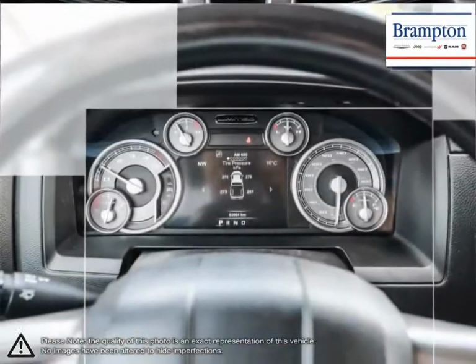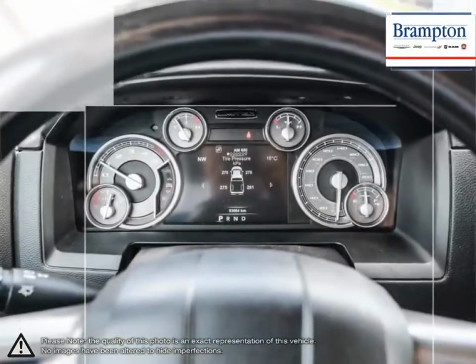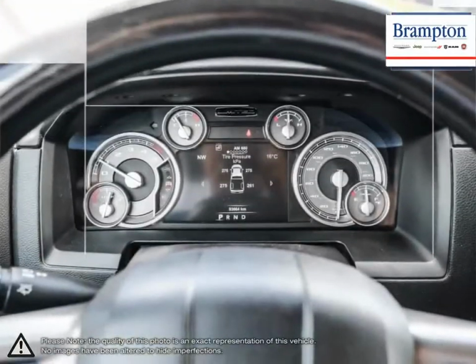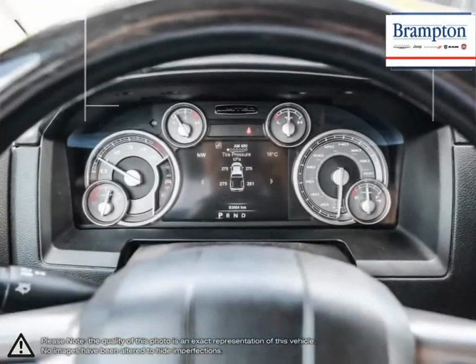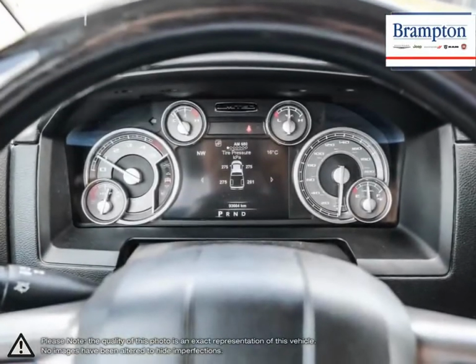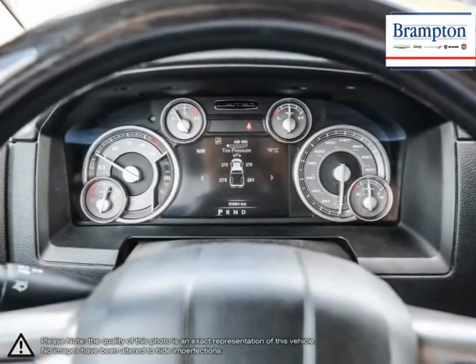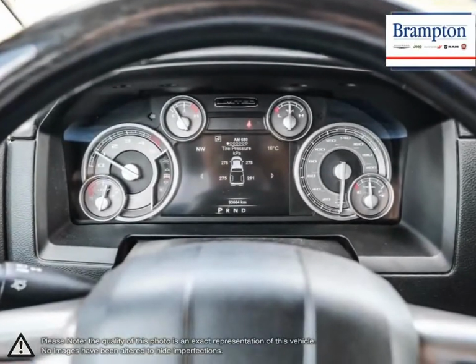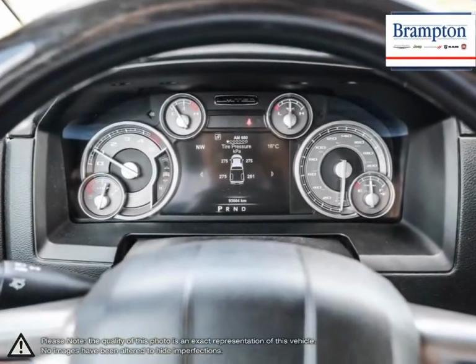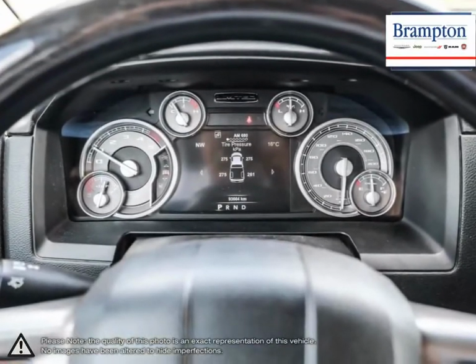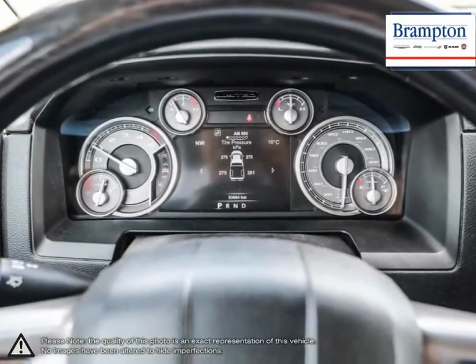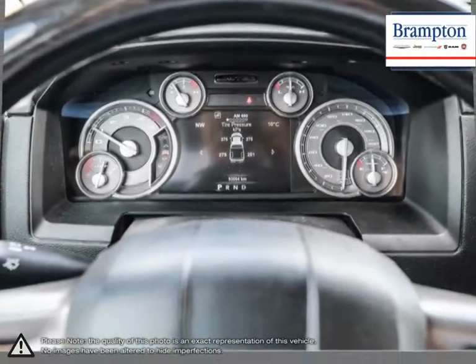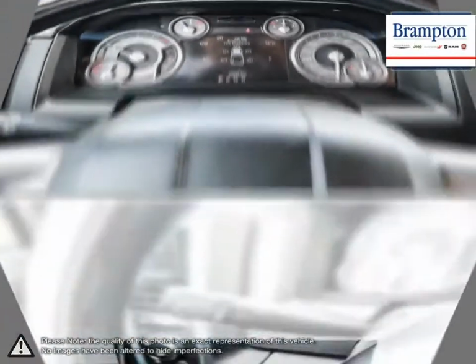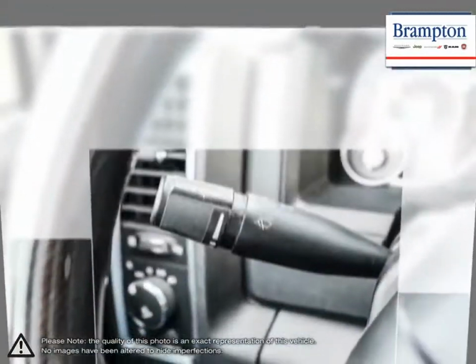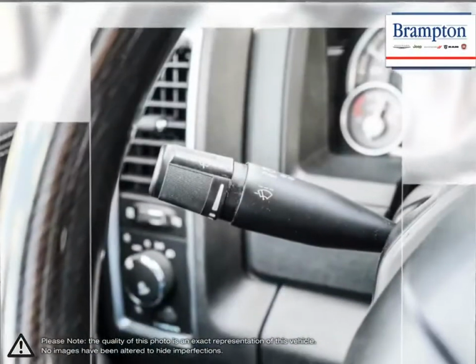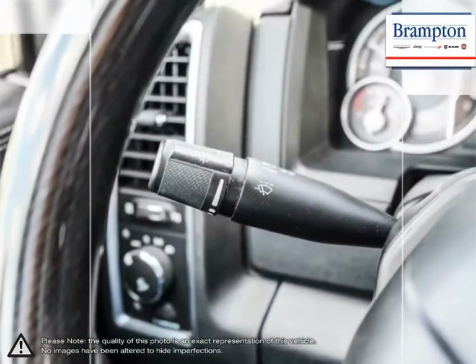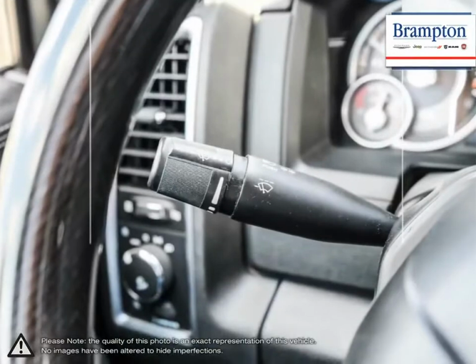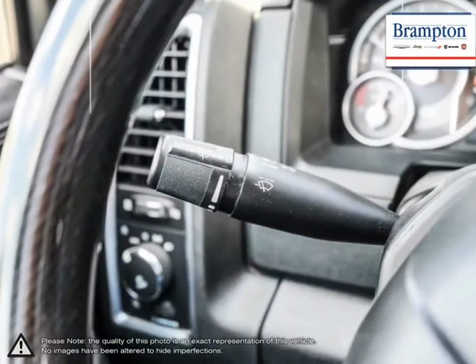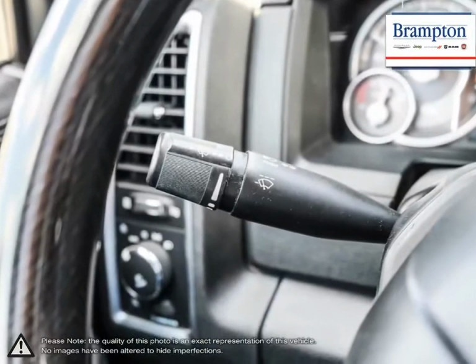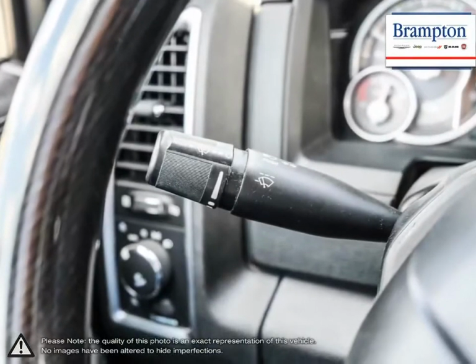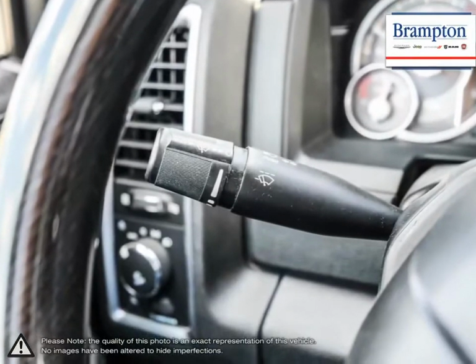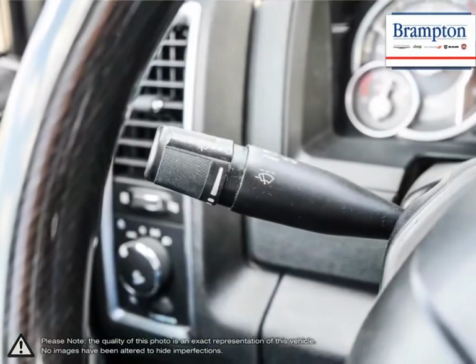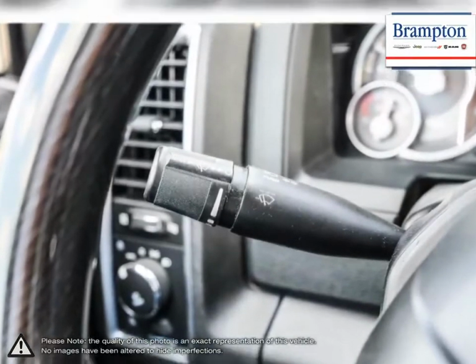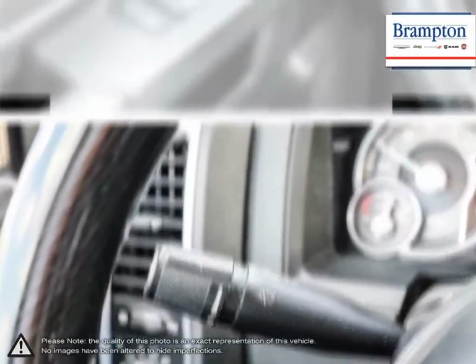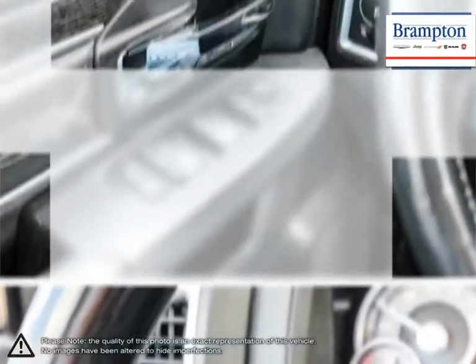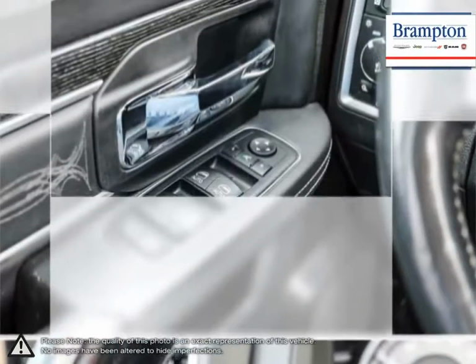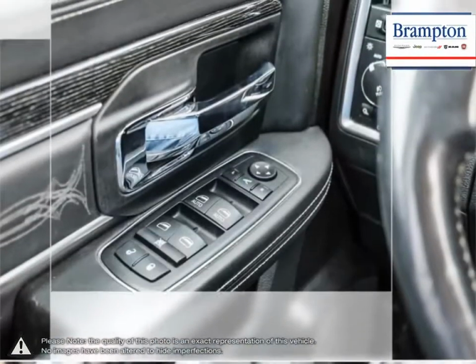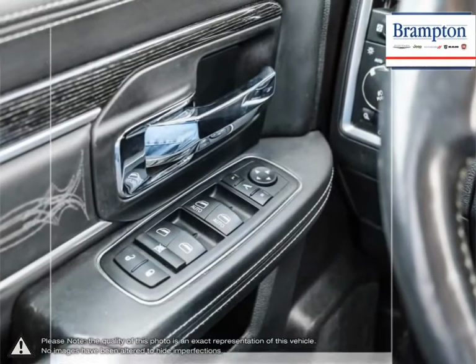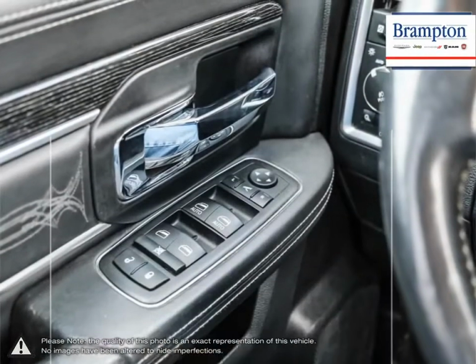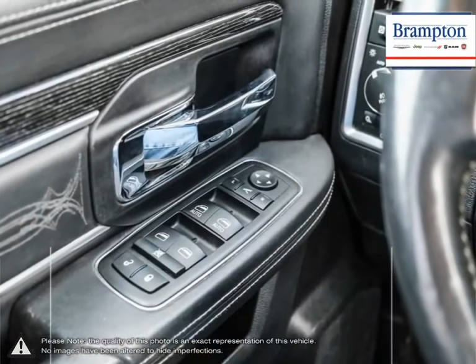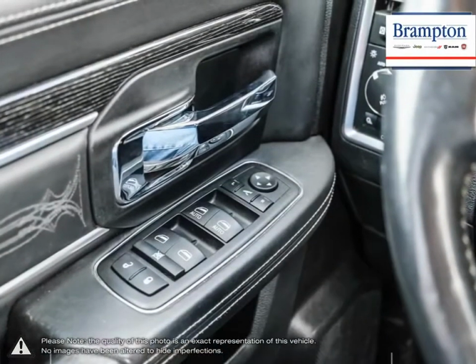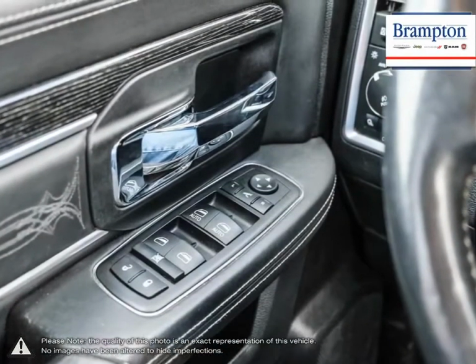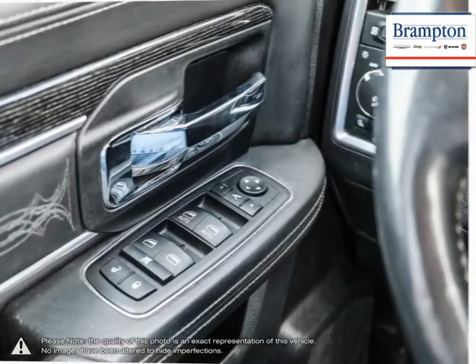We offer a huge selection of new and pre-owned inventory, courtesy vehicles, a dedicated service department, a large parts department, and state-of-the-art body shop.